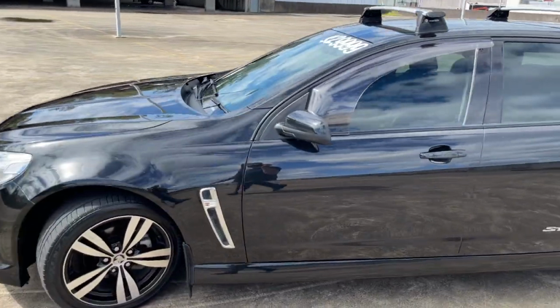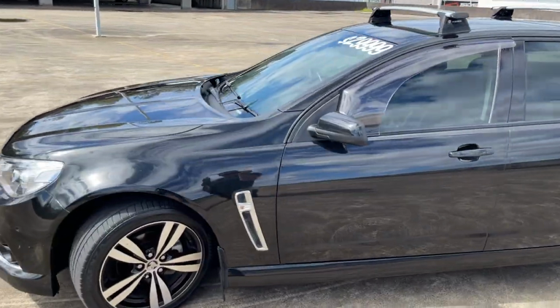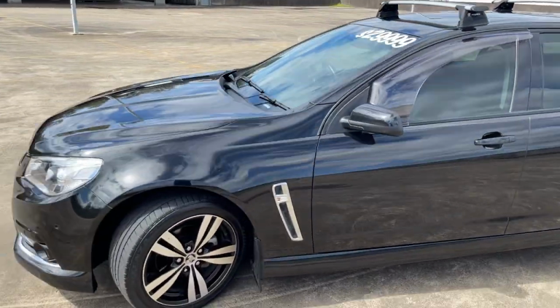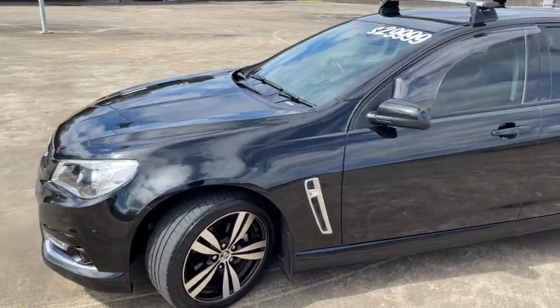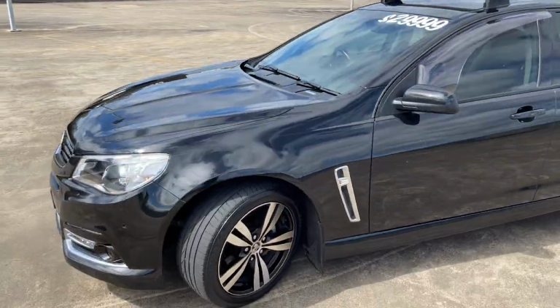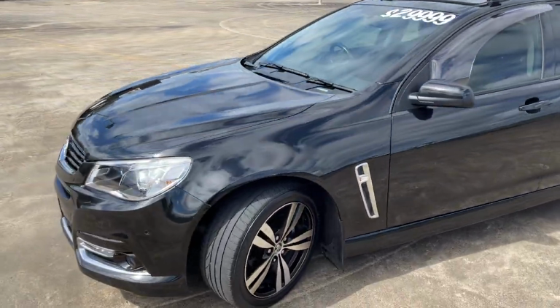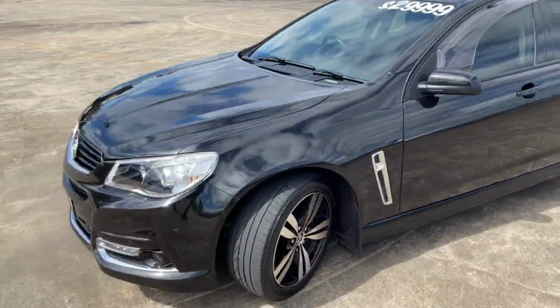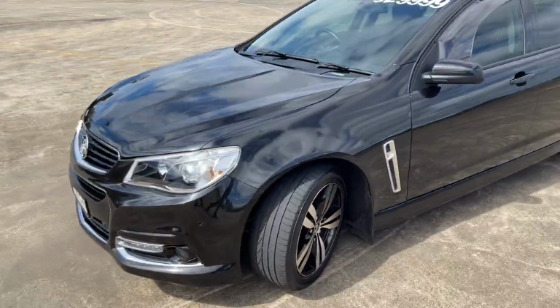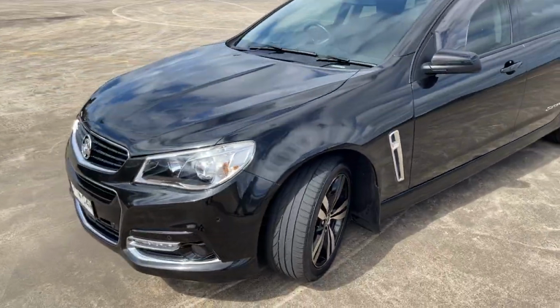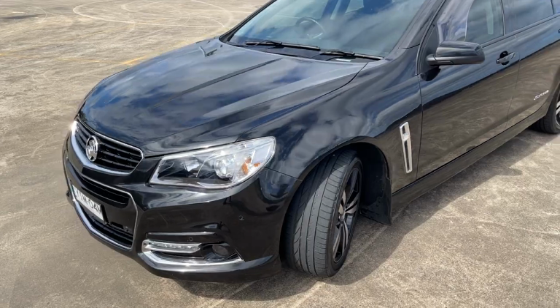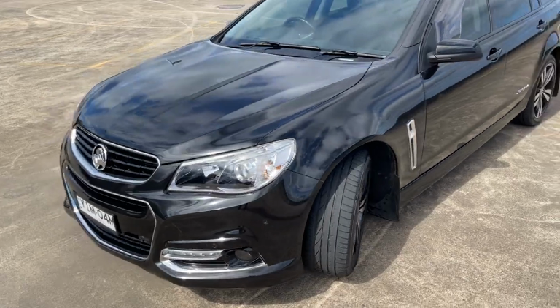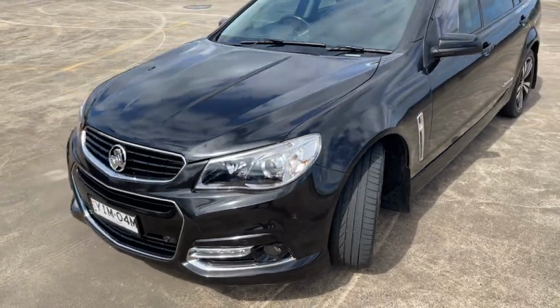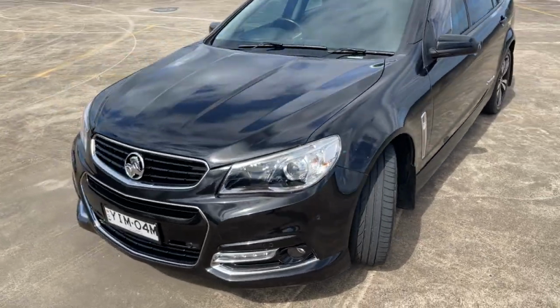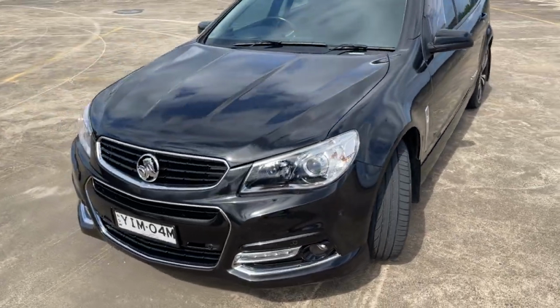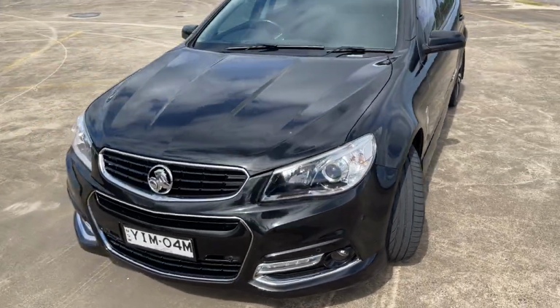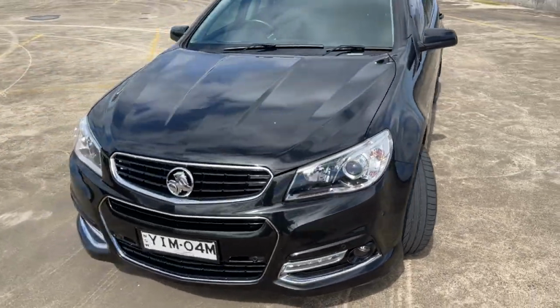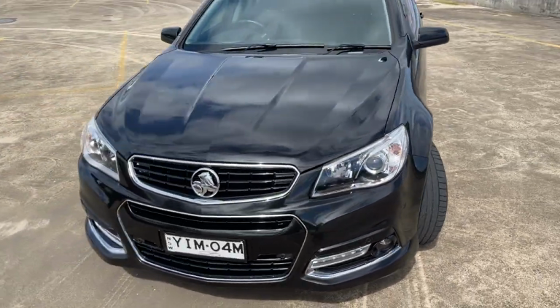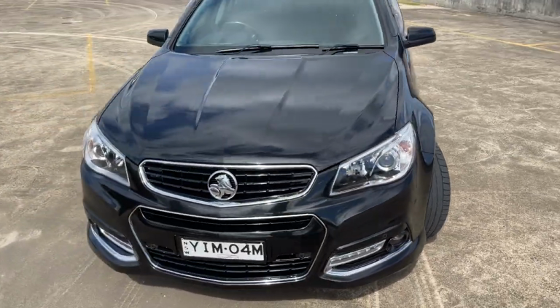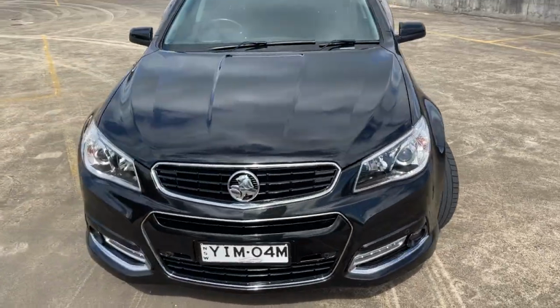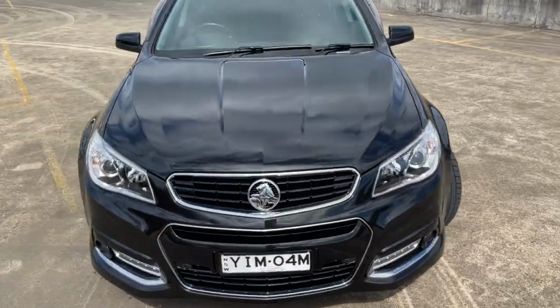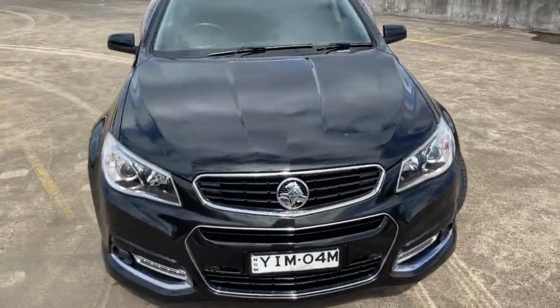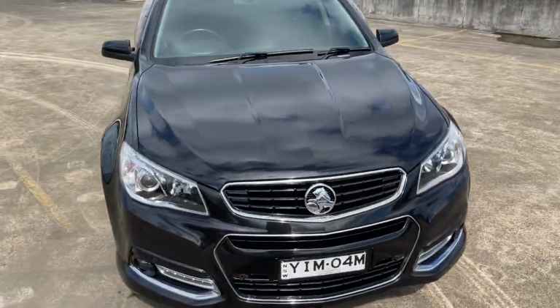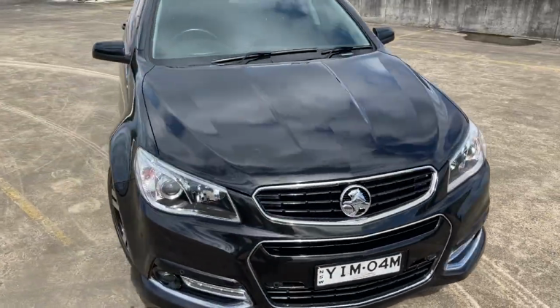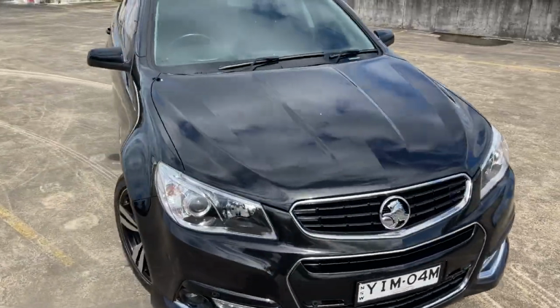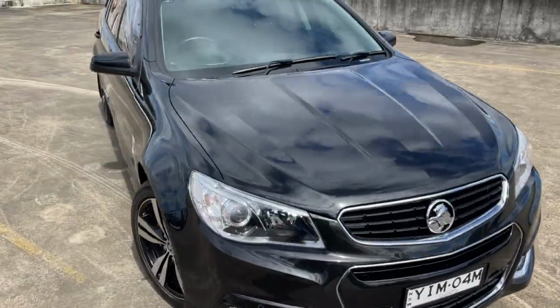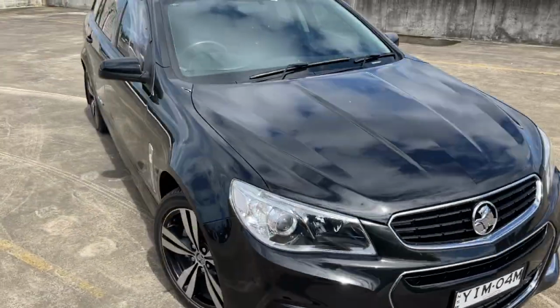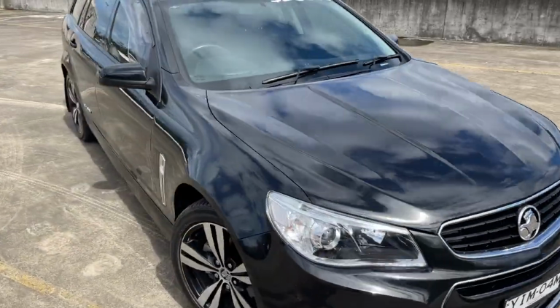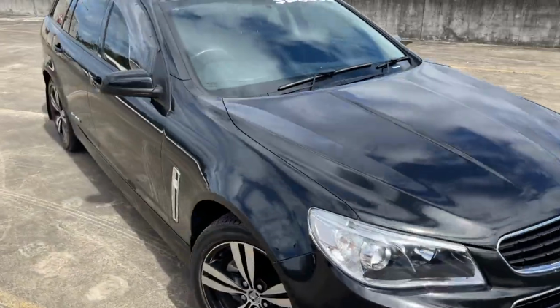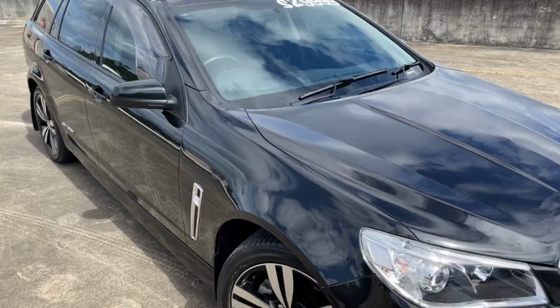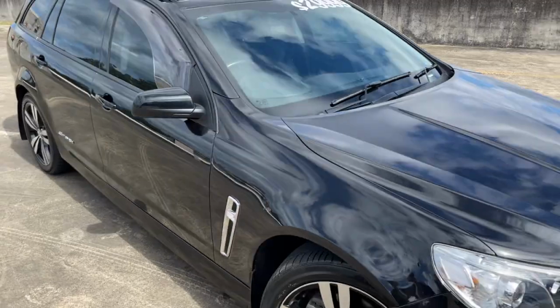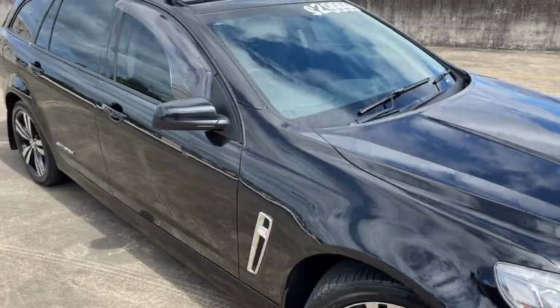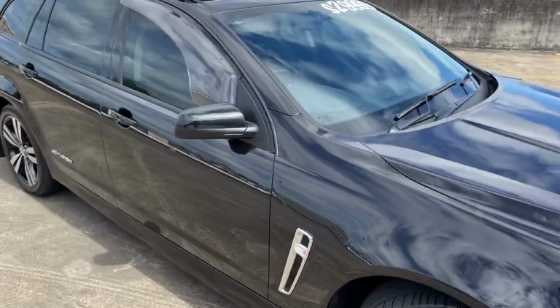Look at the car — it just presents in excellent condition. Front sensors there as well. Good money at $29,900.